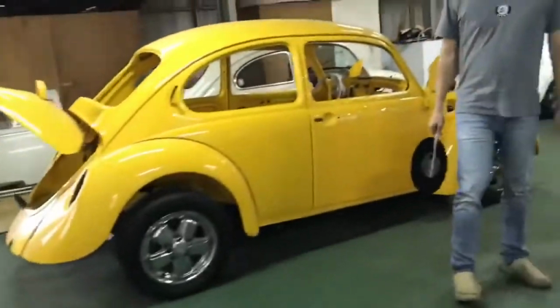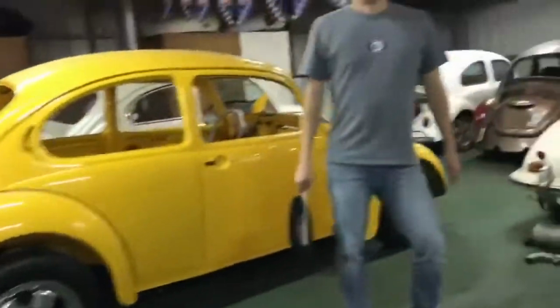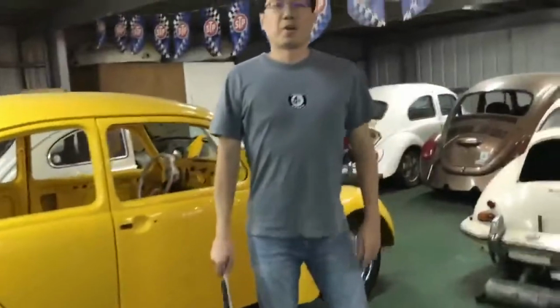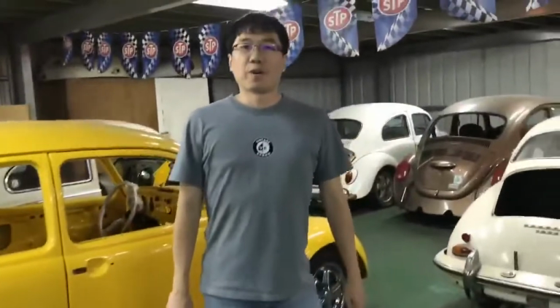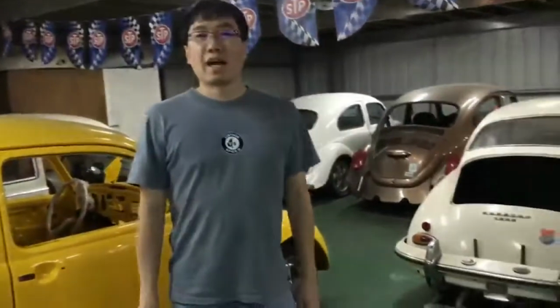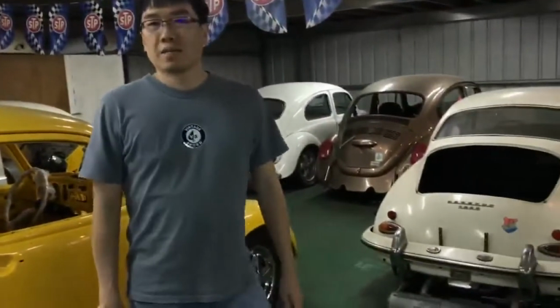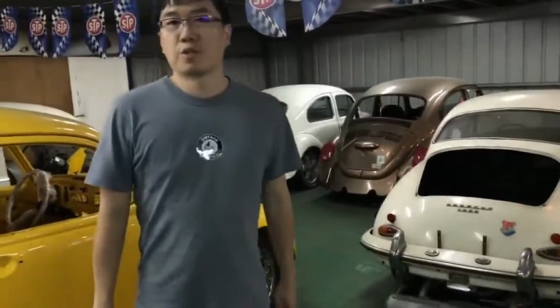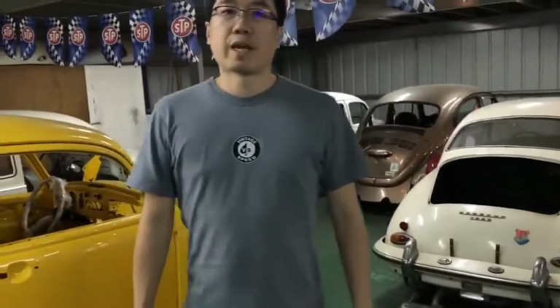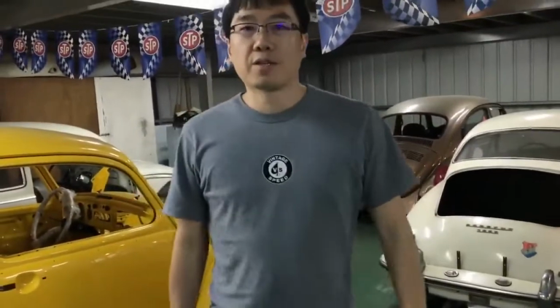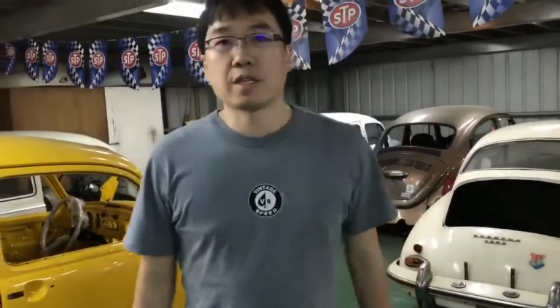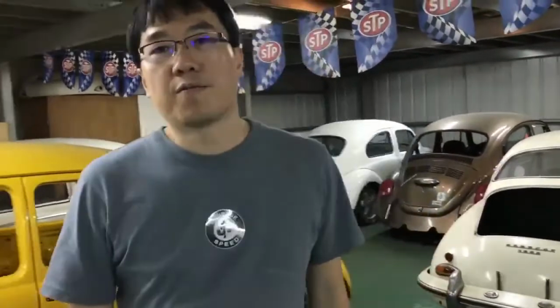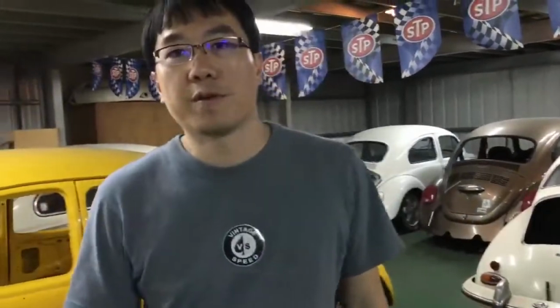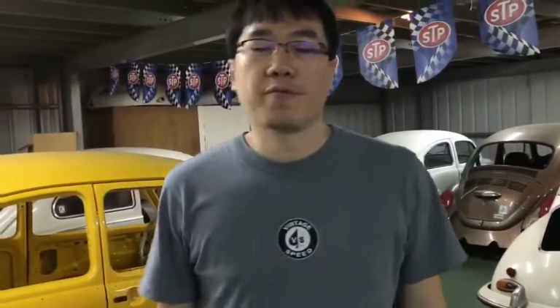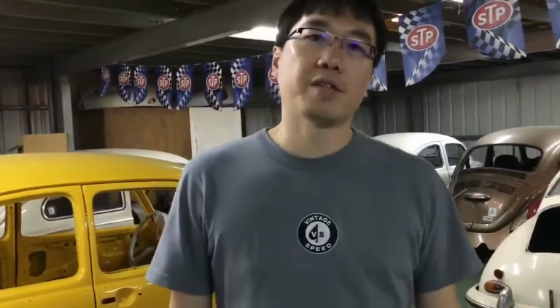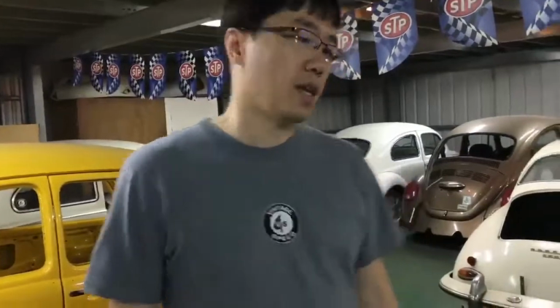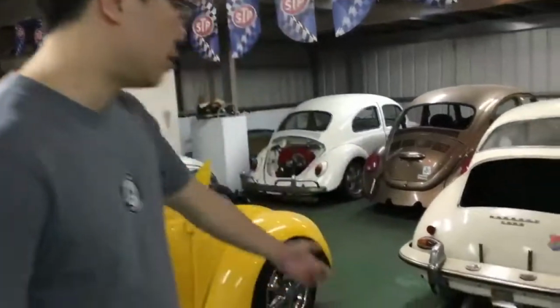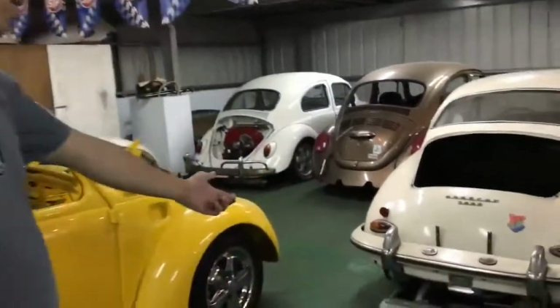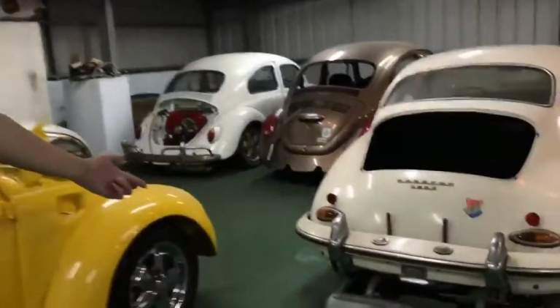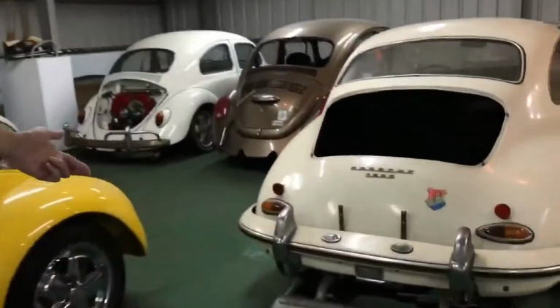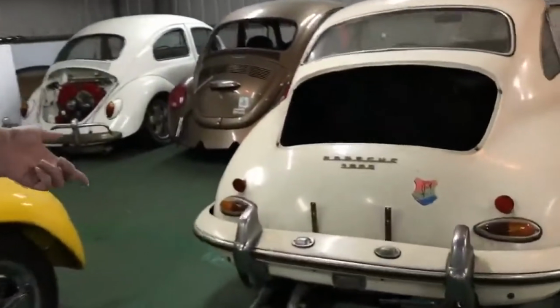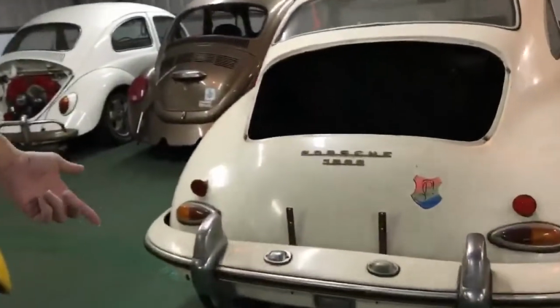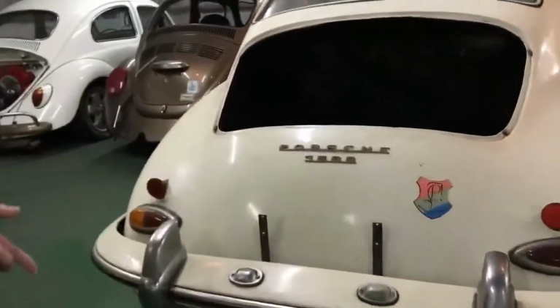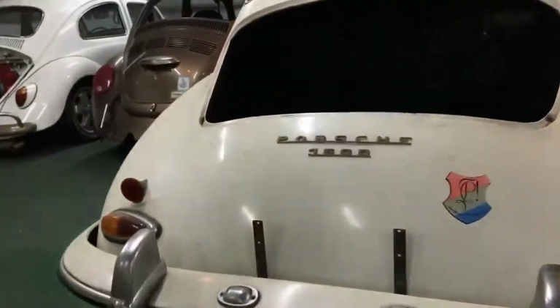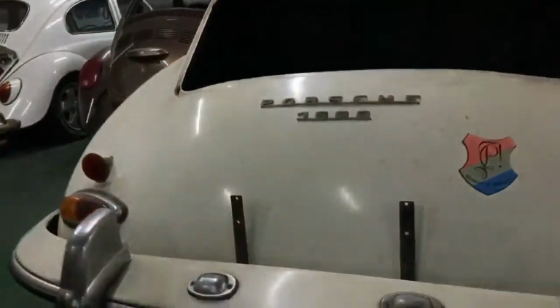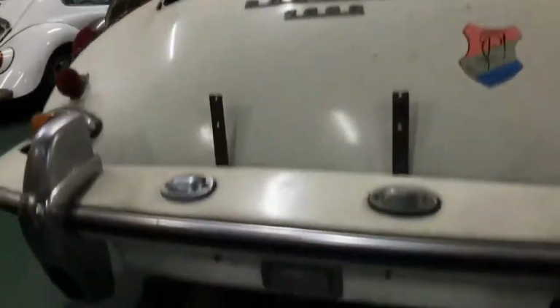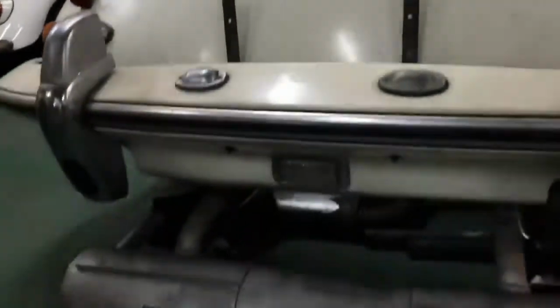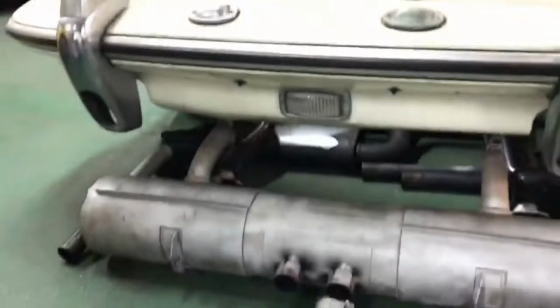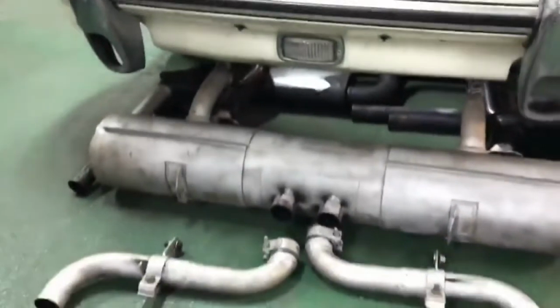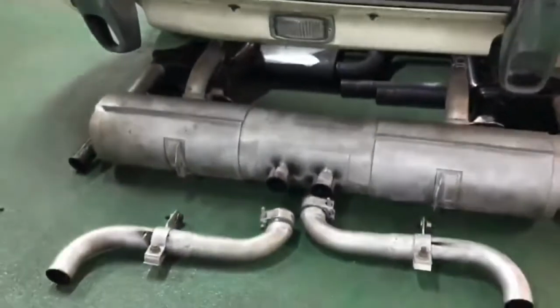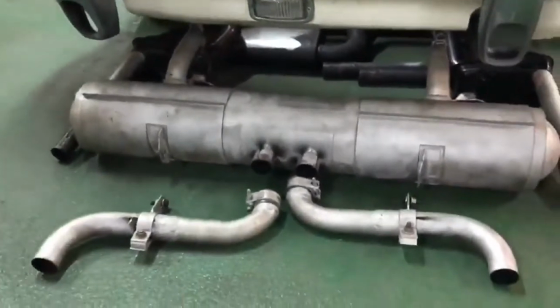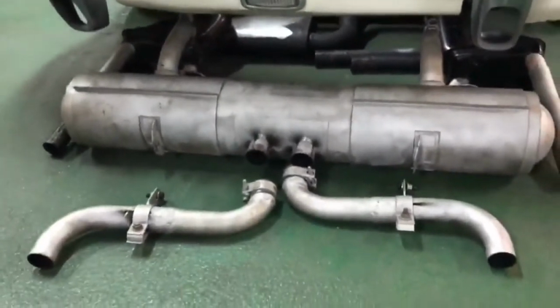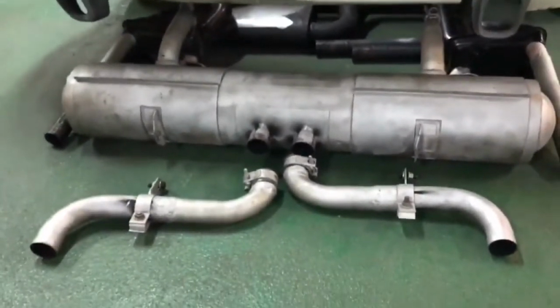We are also working on an original style exhaust system for the 356, with the tailpipe exiting from the bumper guard. We hope to release this product this winter.